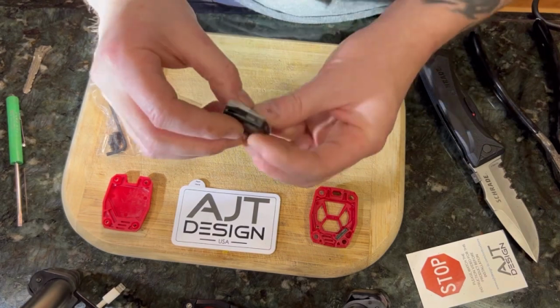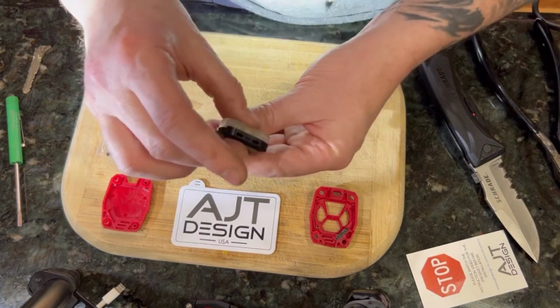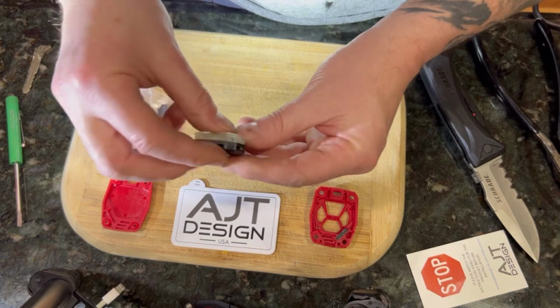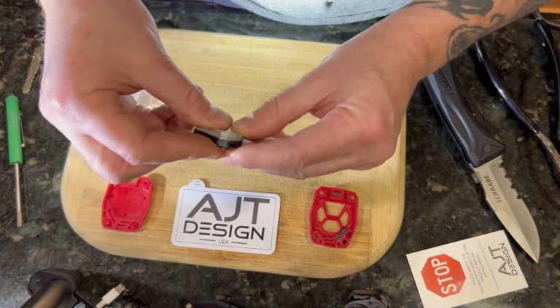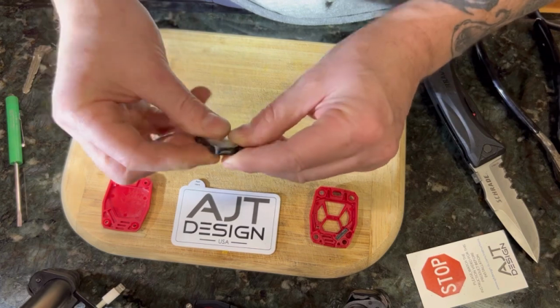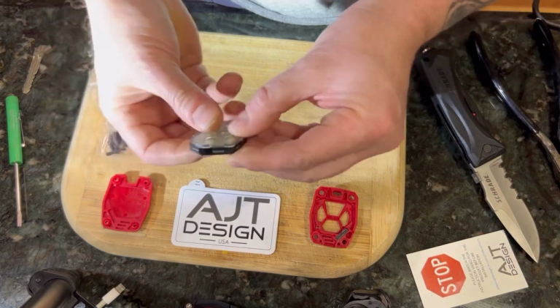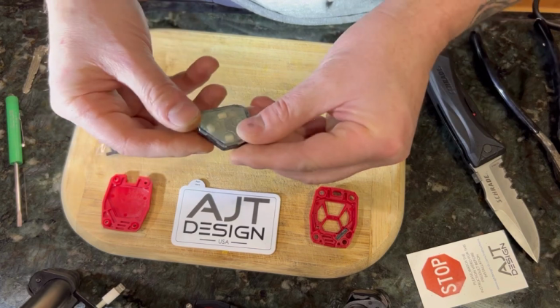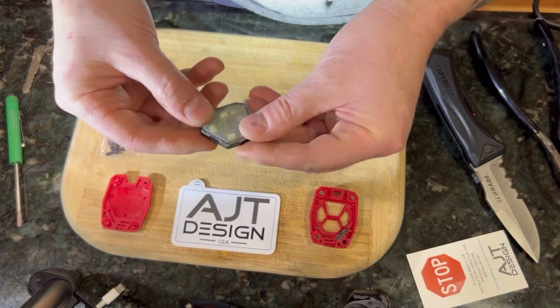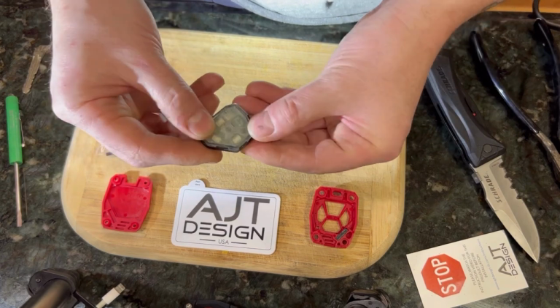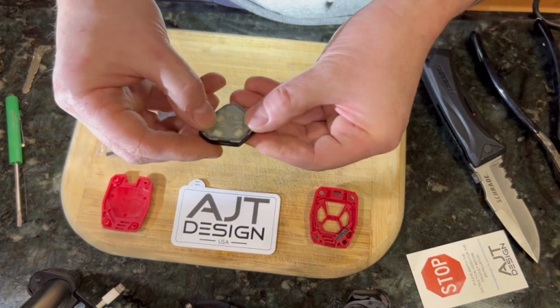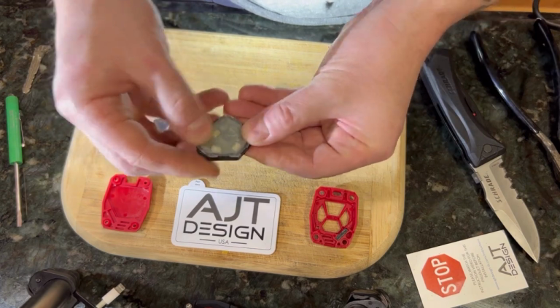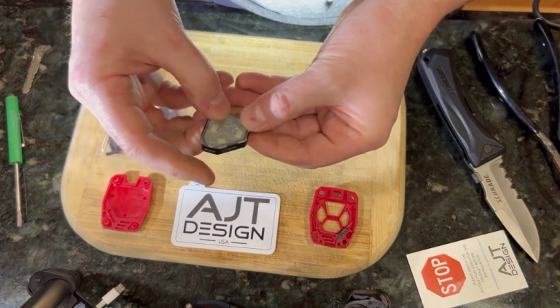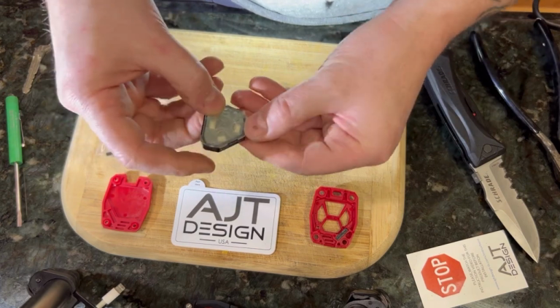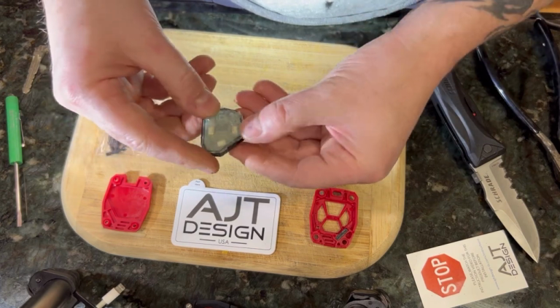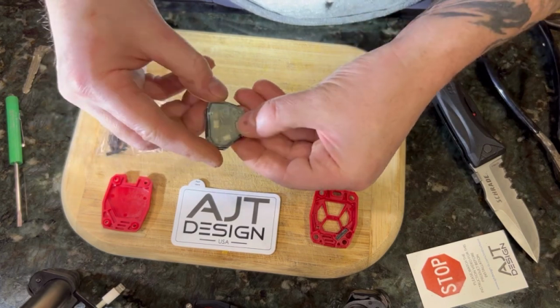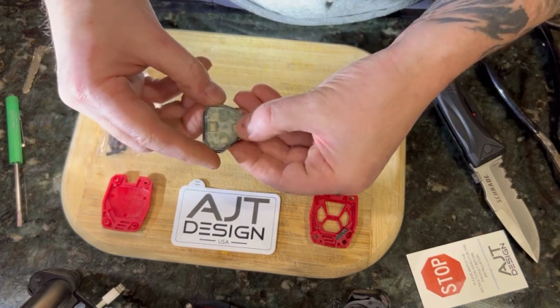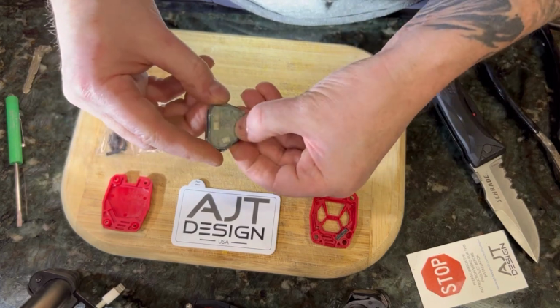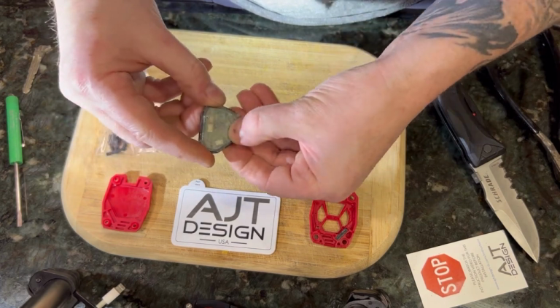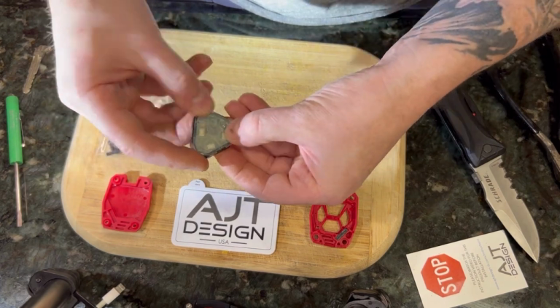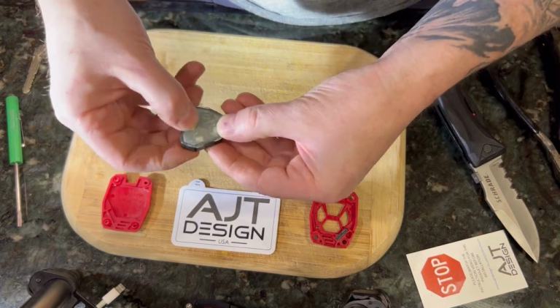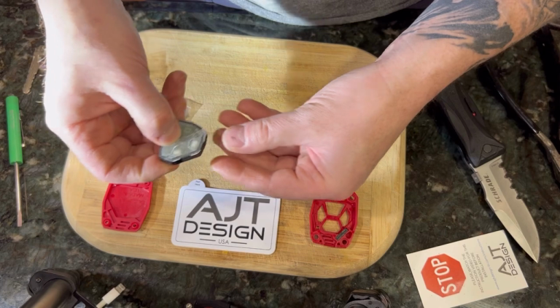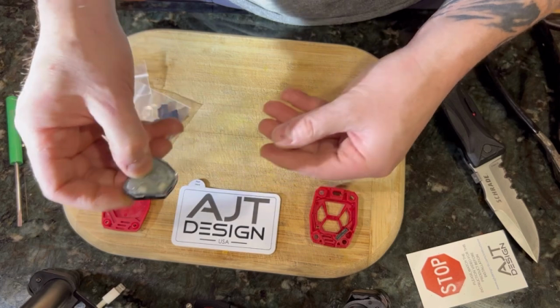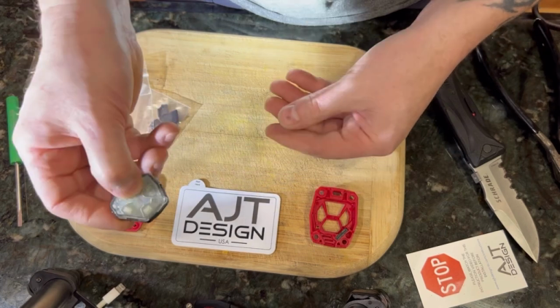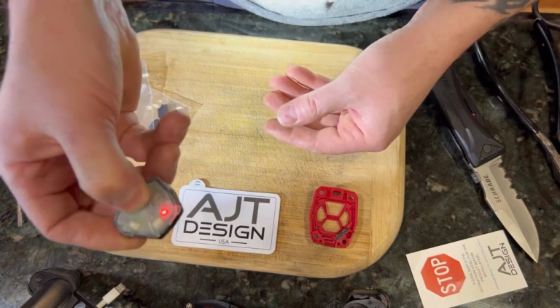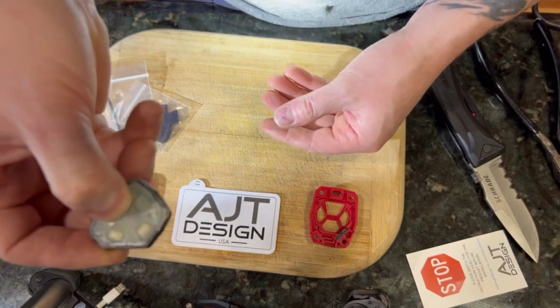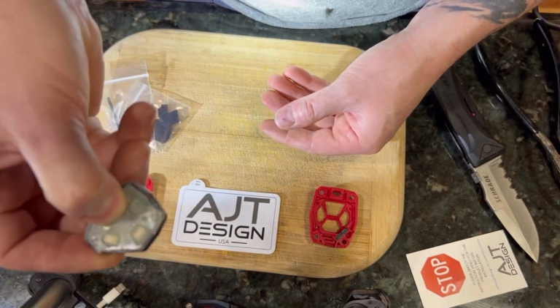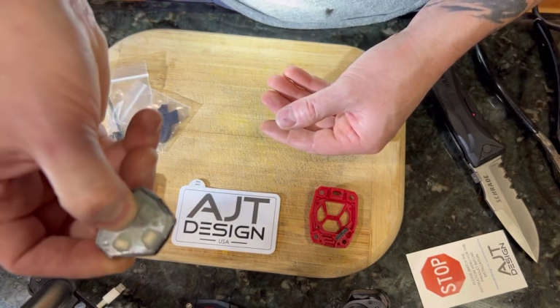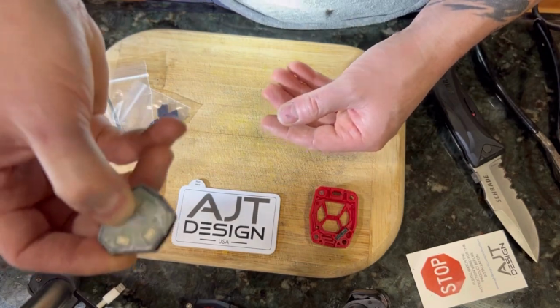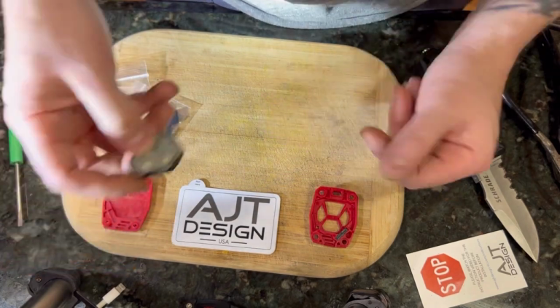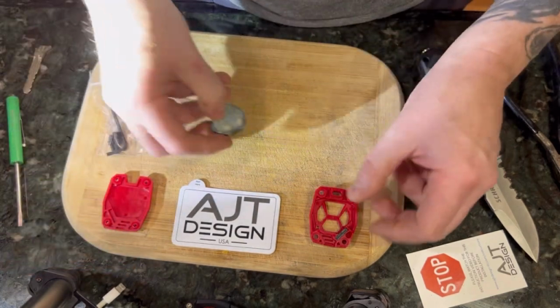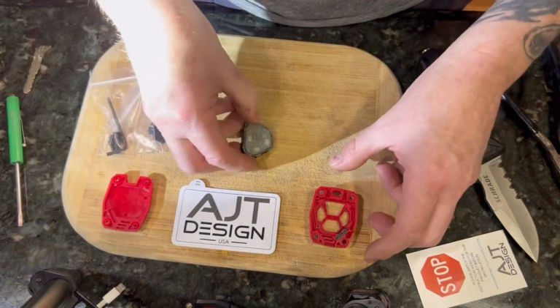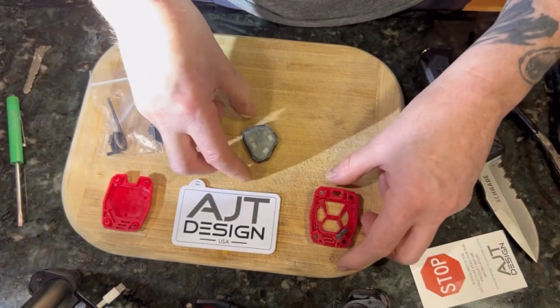Go ahead and close it back up. You can check to see if it works by clicking on it — like, it comes on.